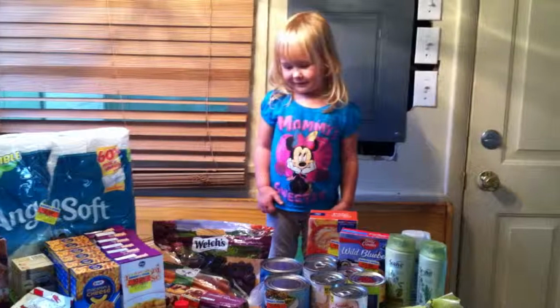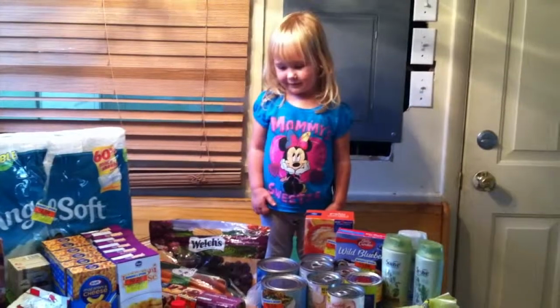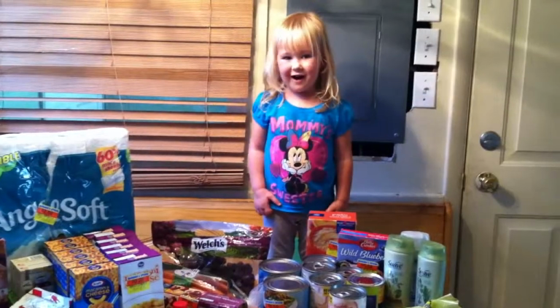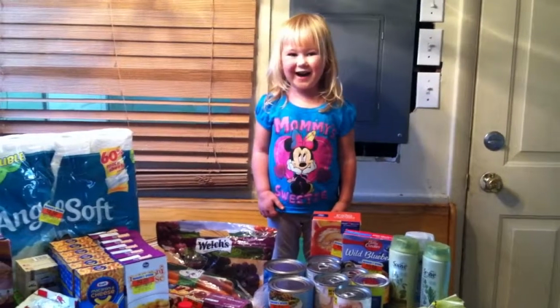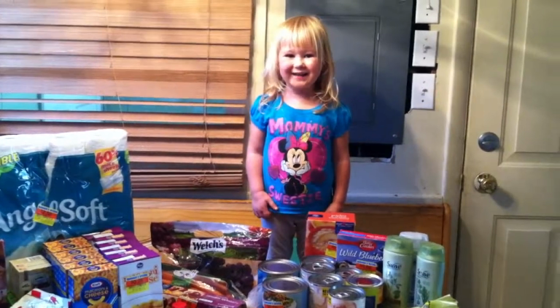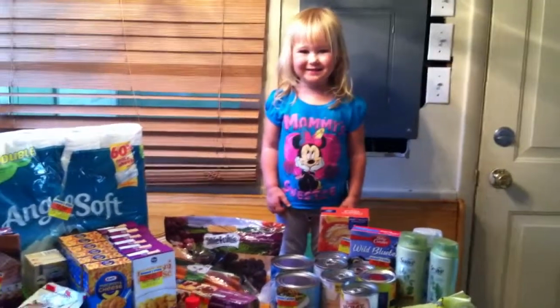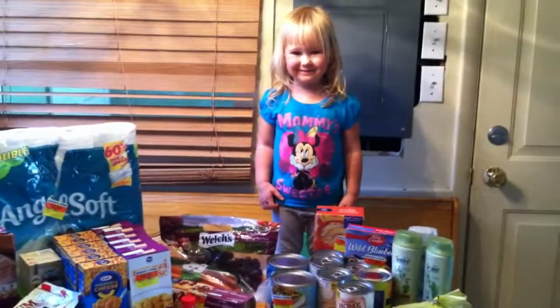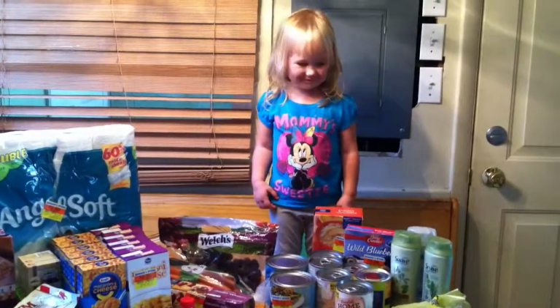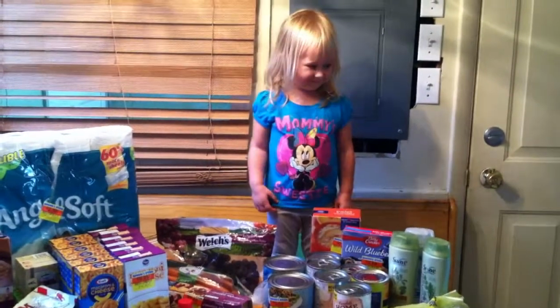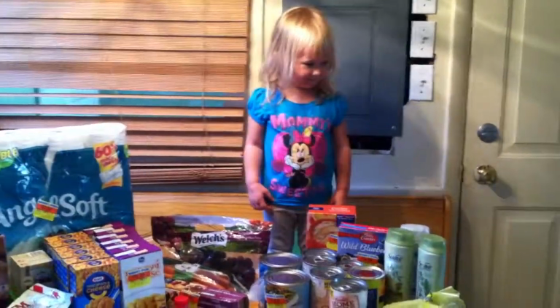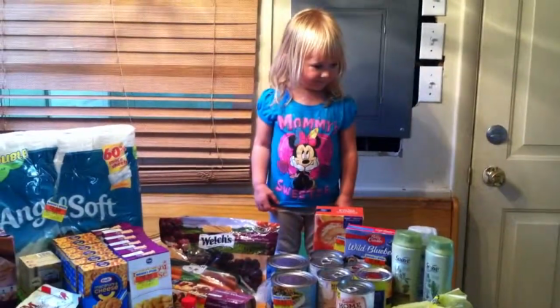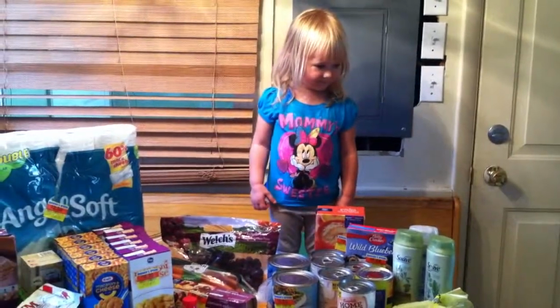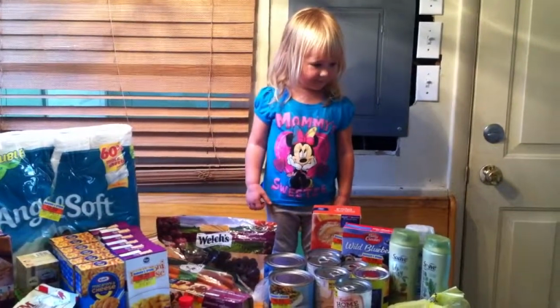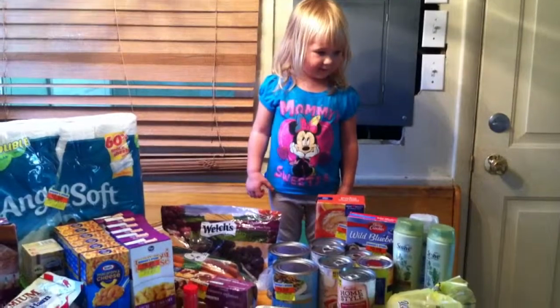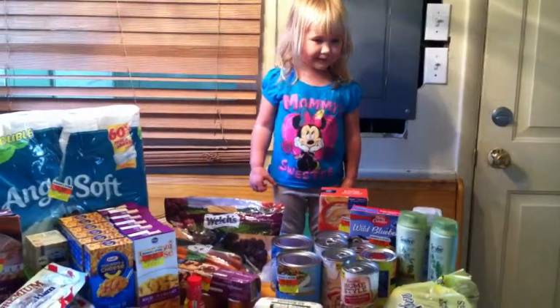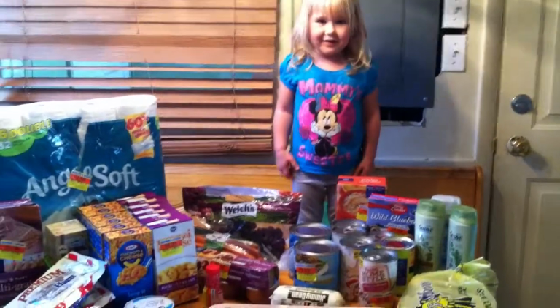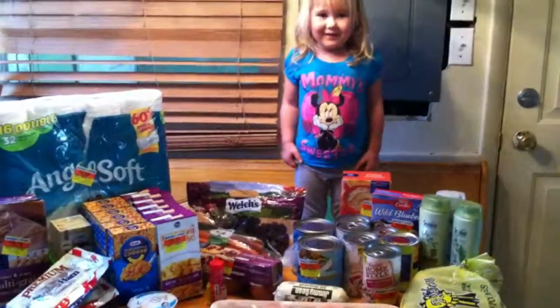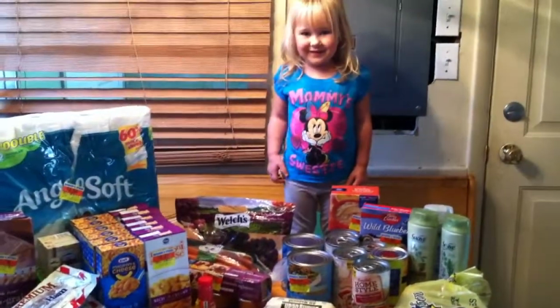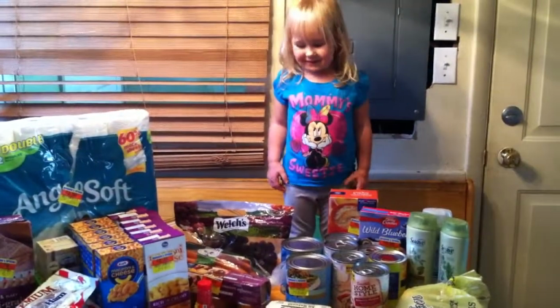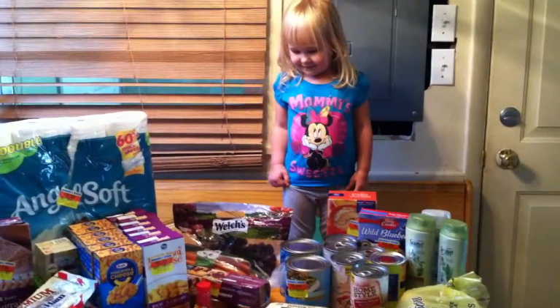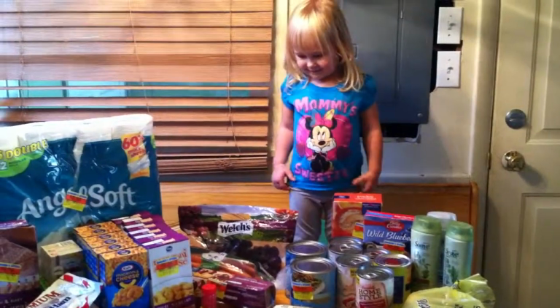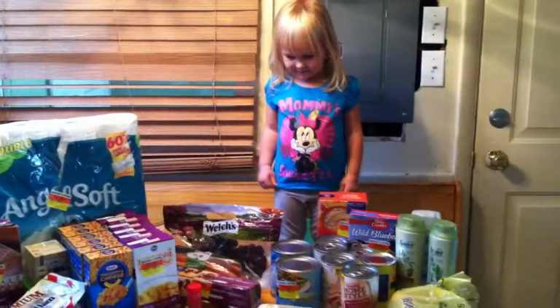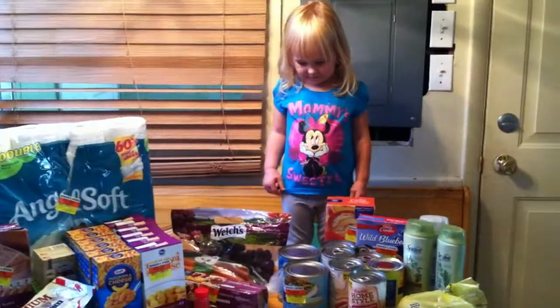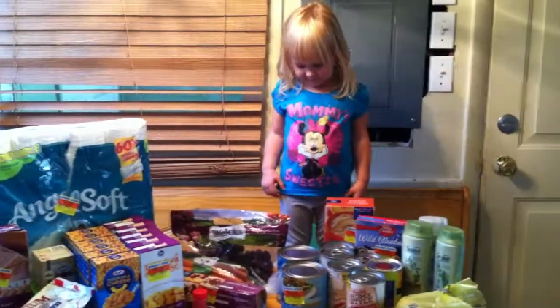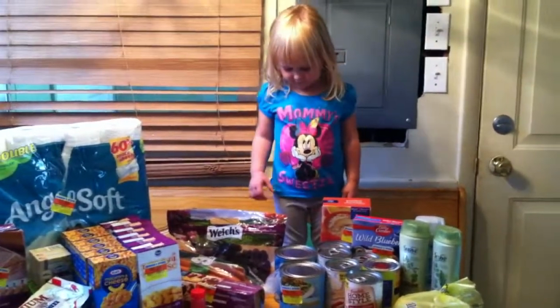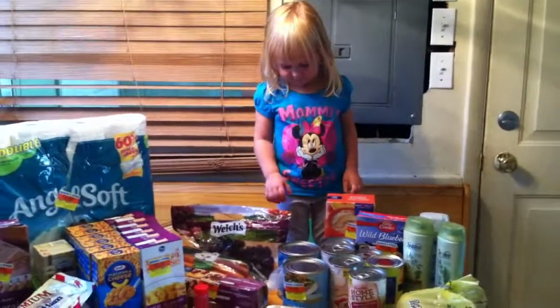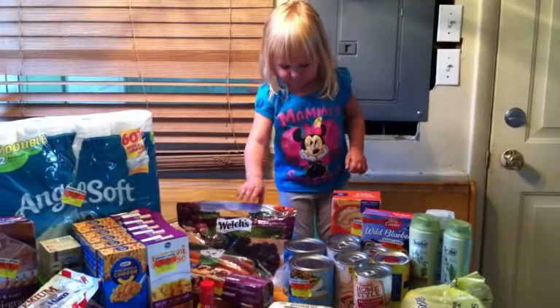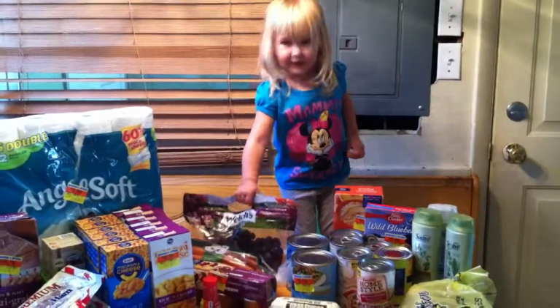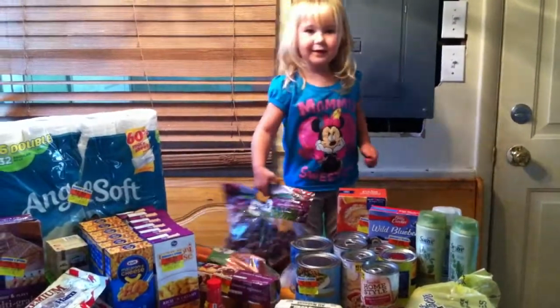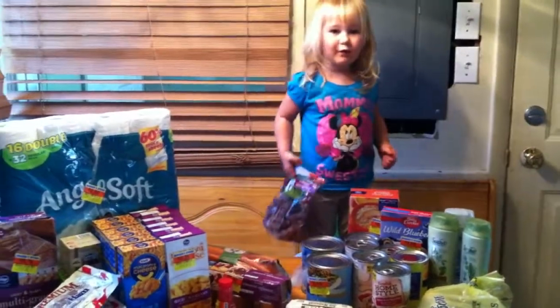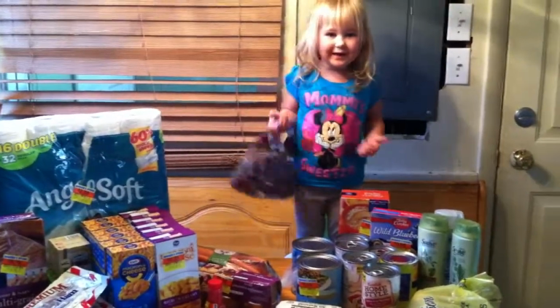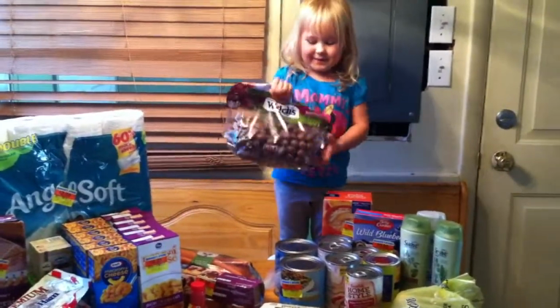We're back with another grocery haul. Today is August 23rd, 2014, and I spent a total of about $63 at the store.